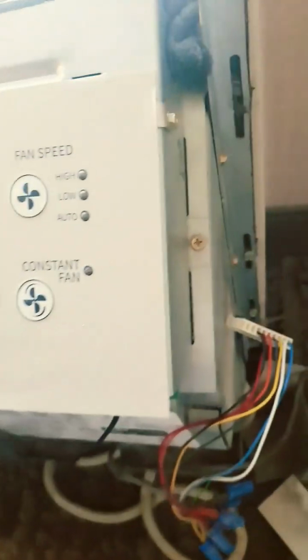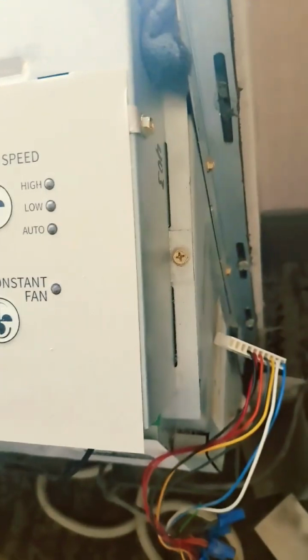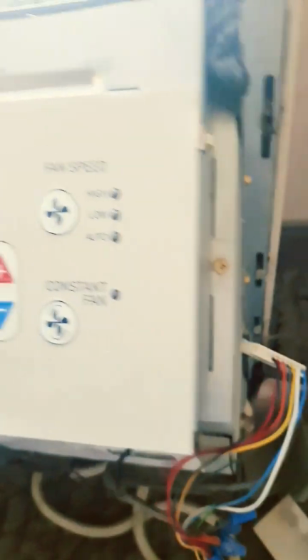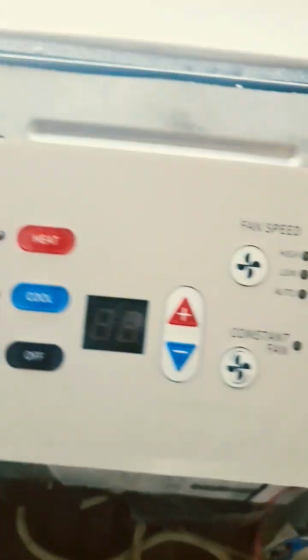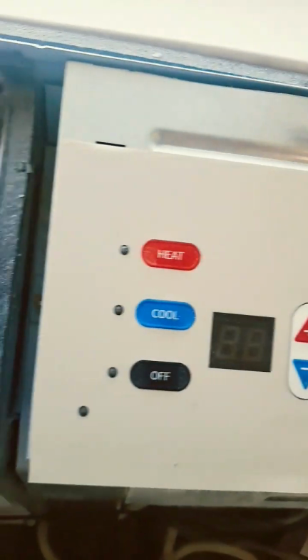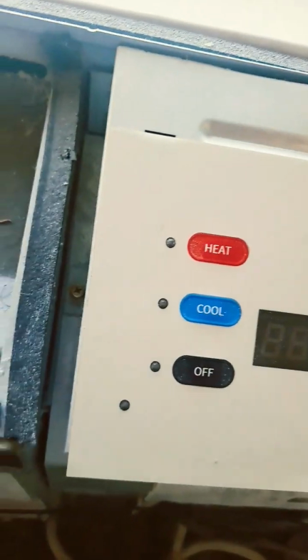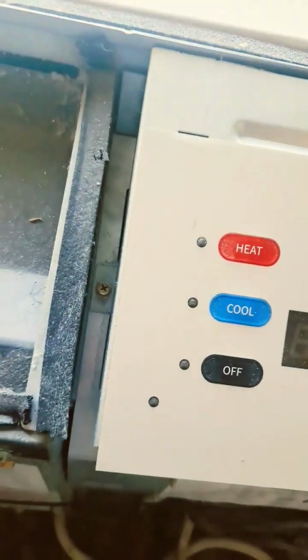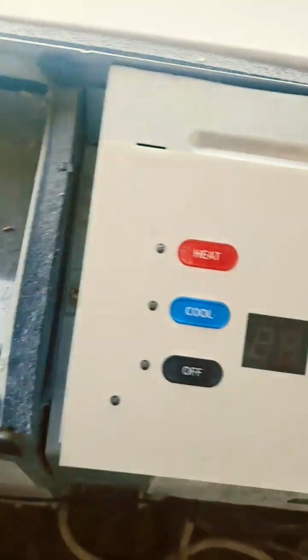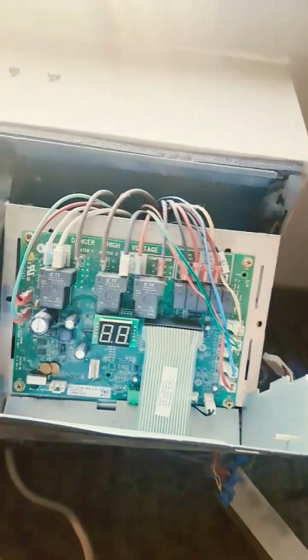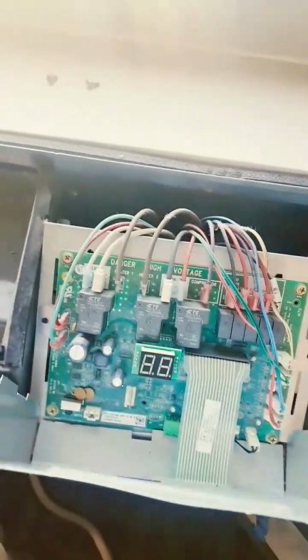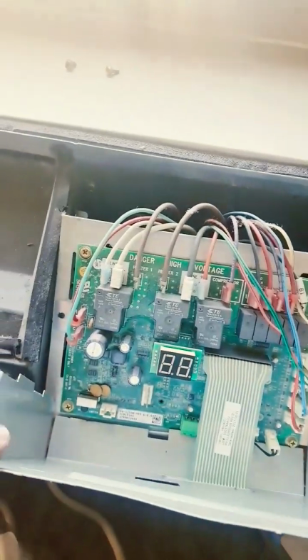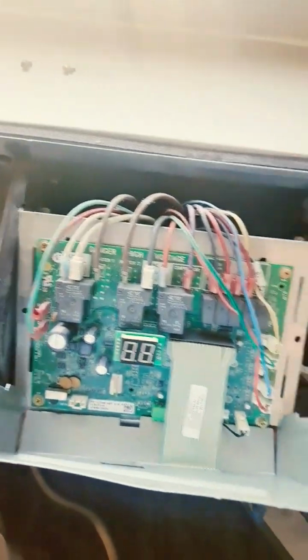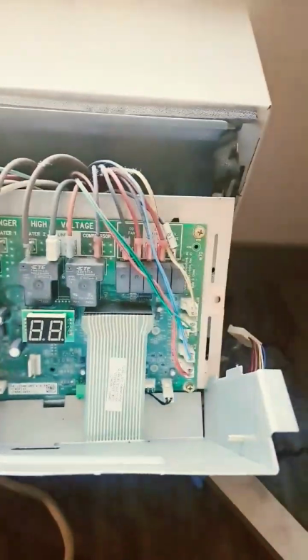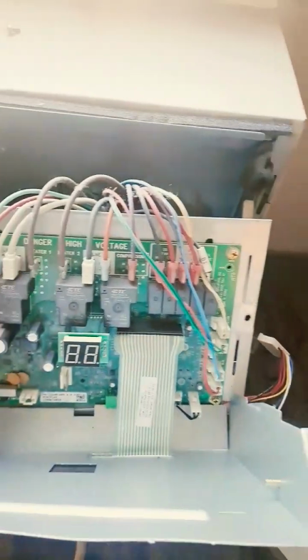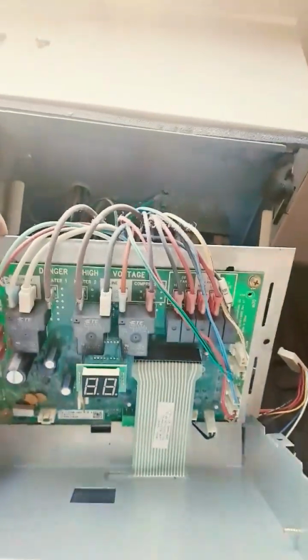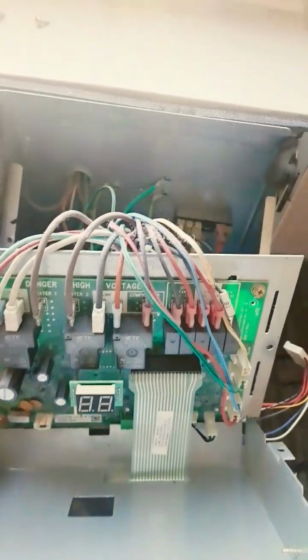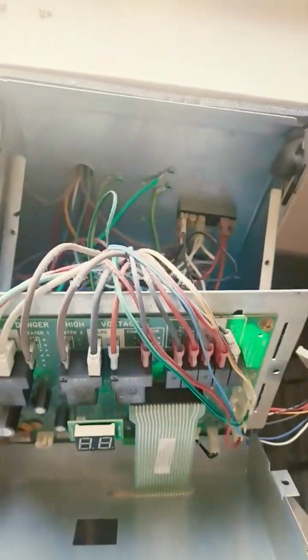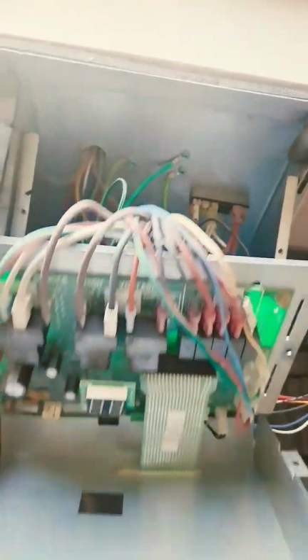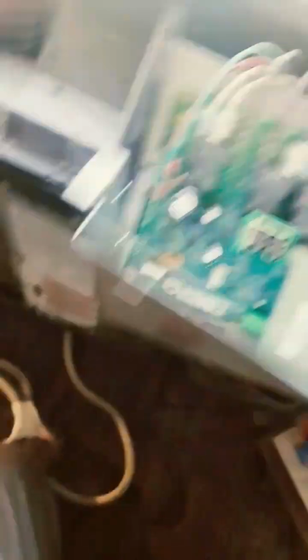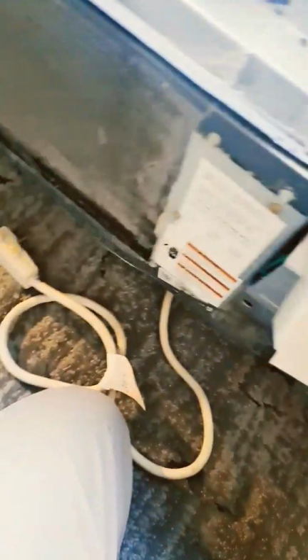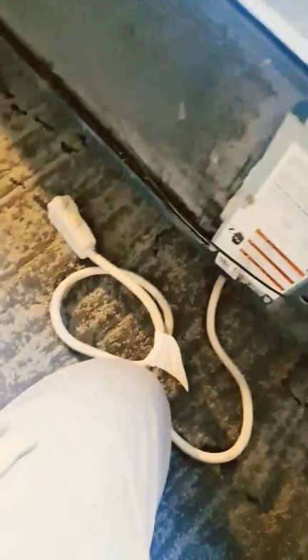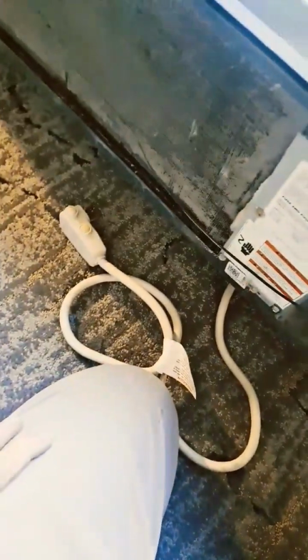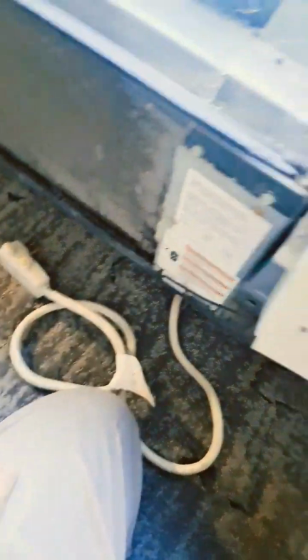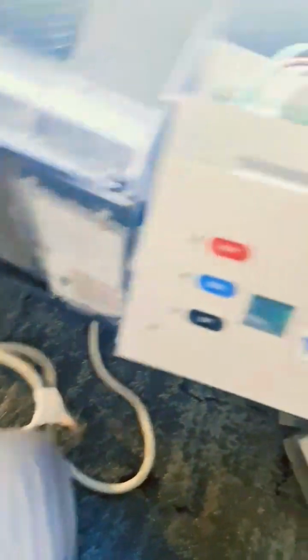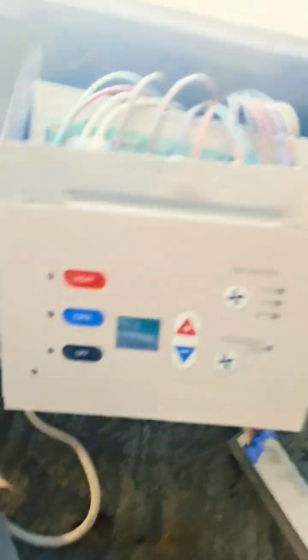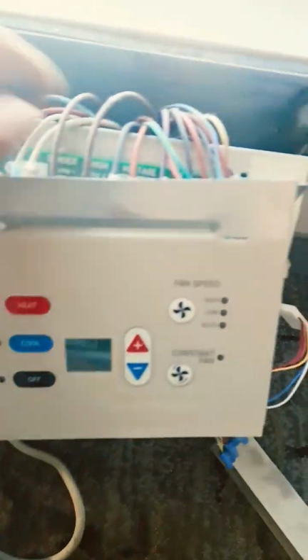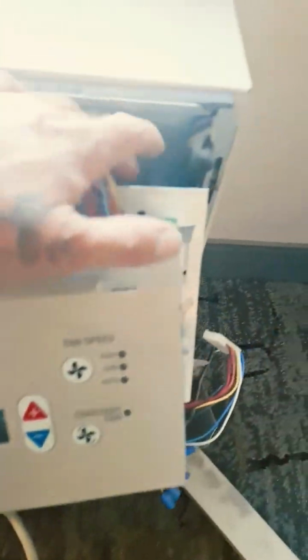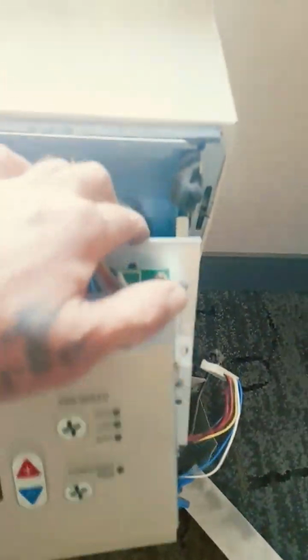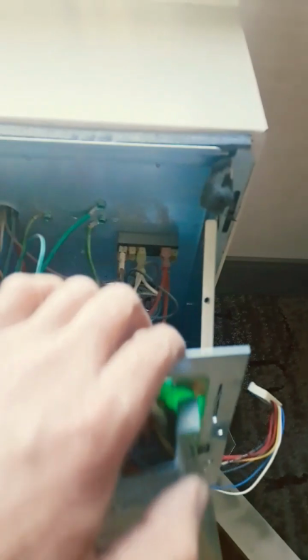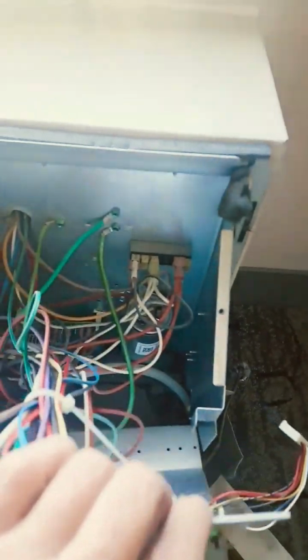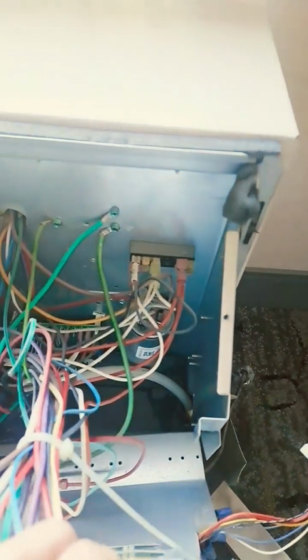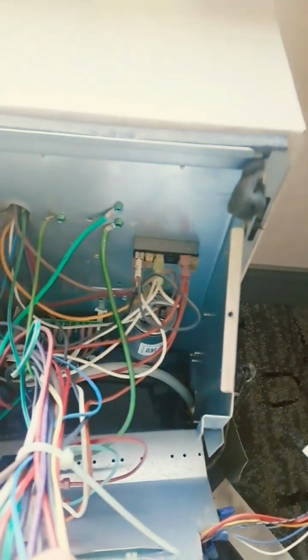Remove those two screws right here. Don't plug this right here — just go ahead and pull it back. Make sure you unplug the cord, because I almost messed up and didn't do that.